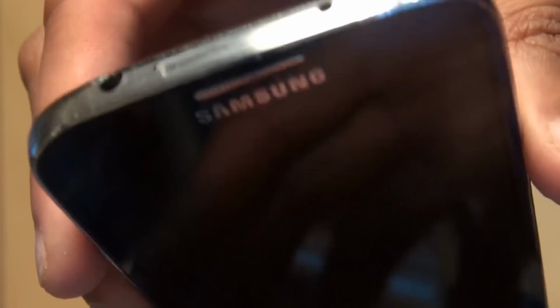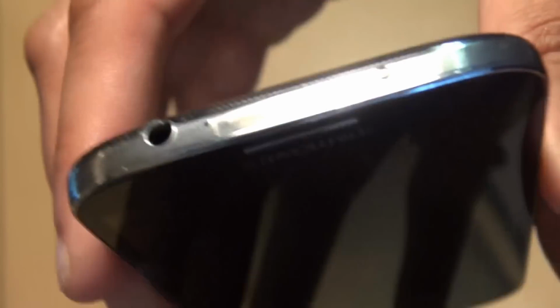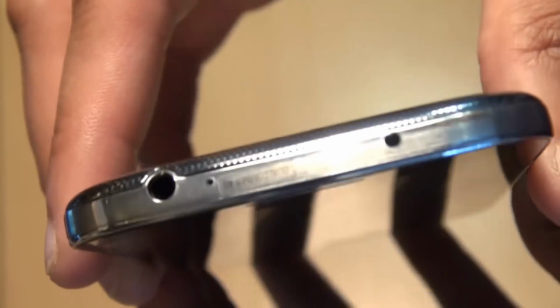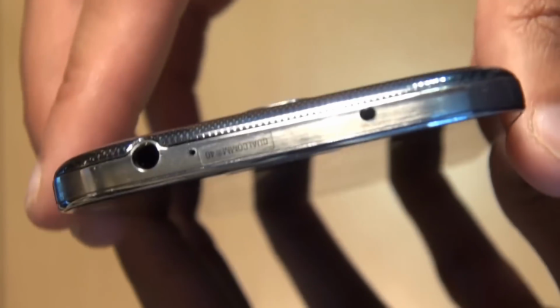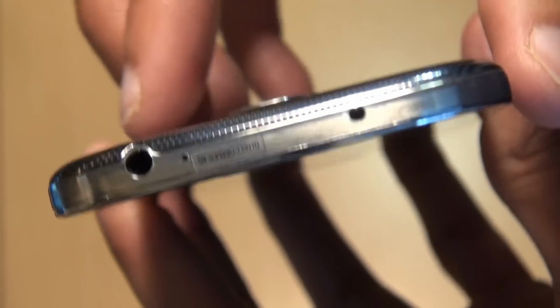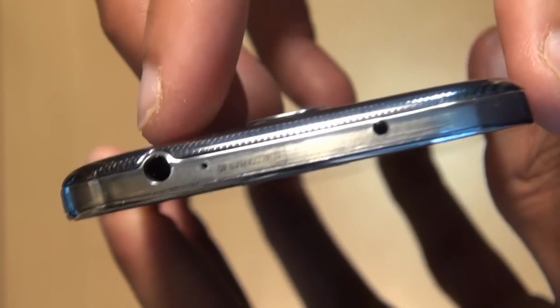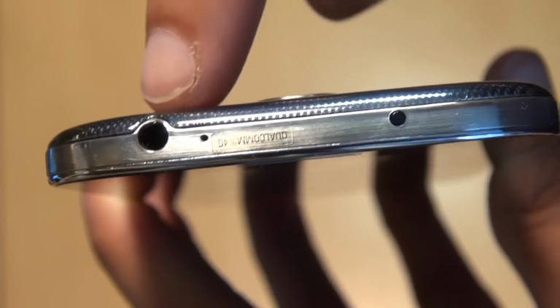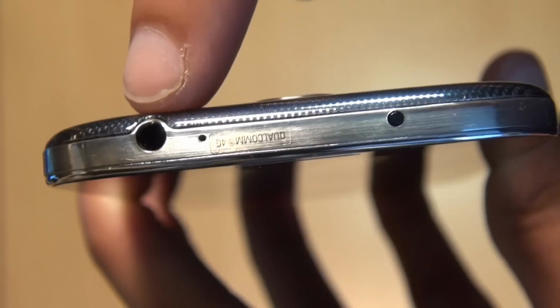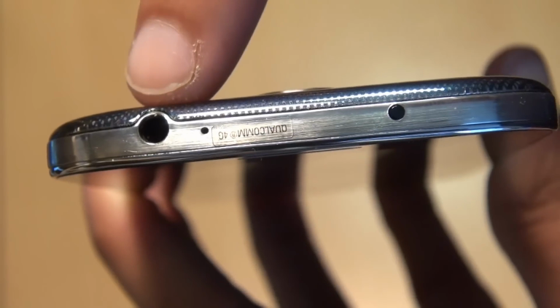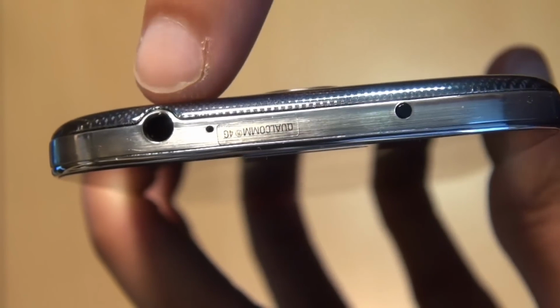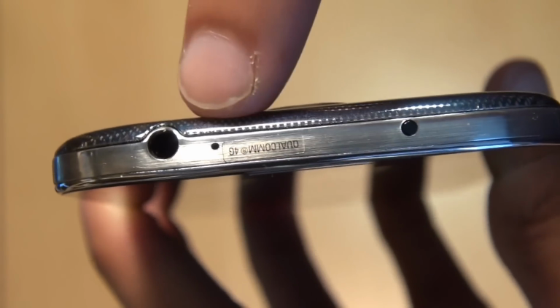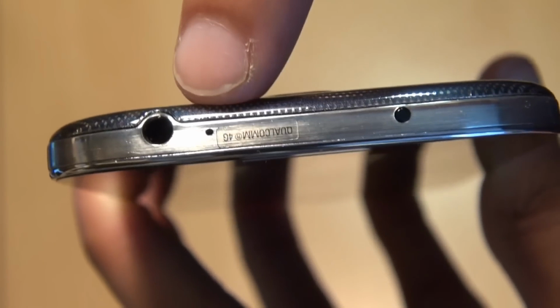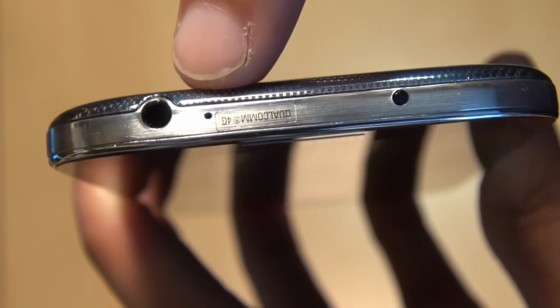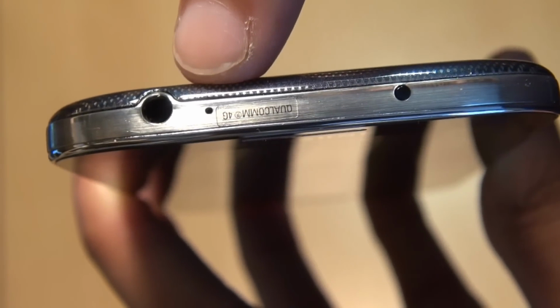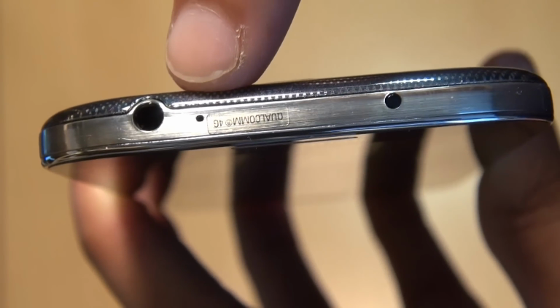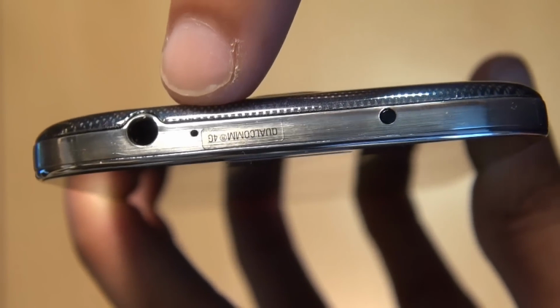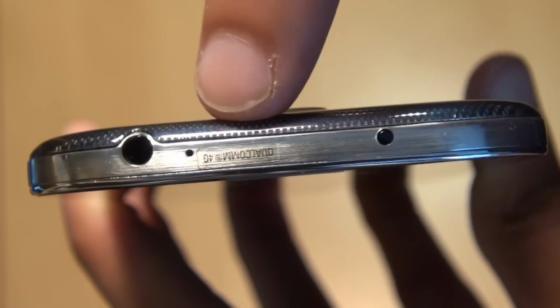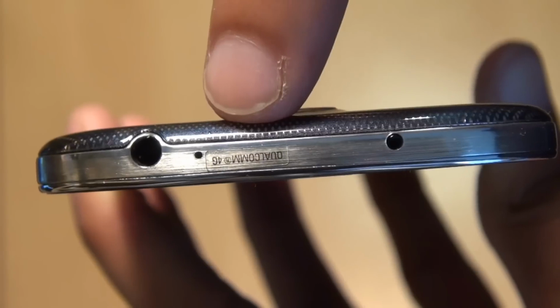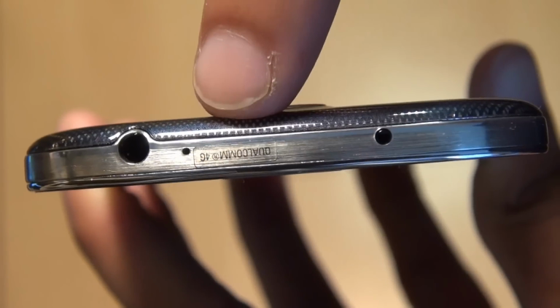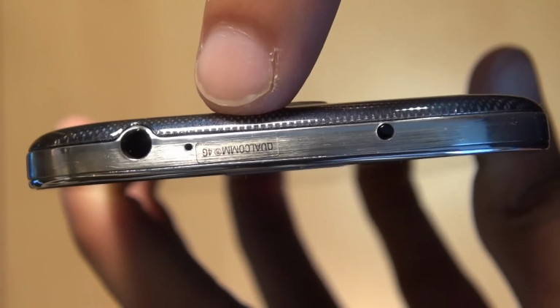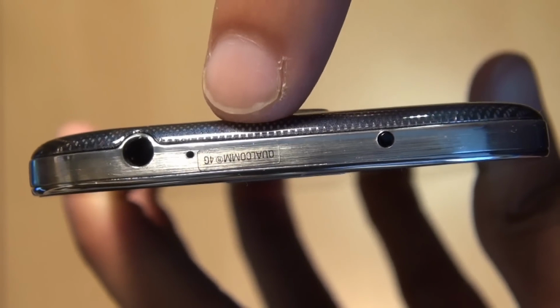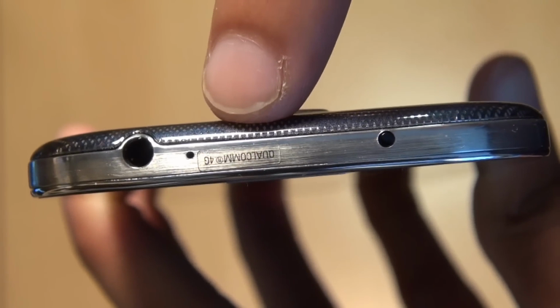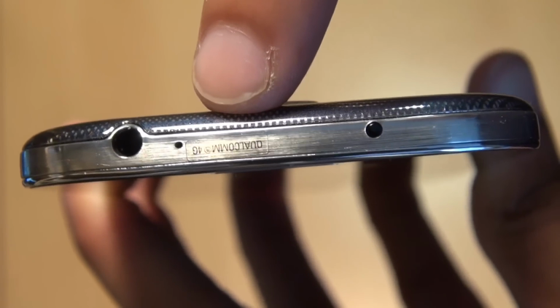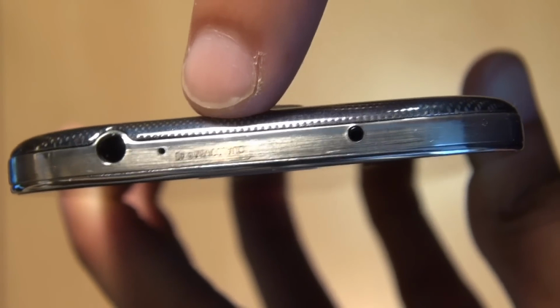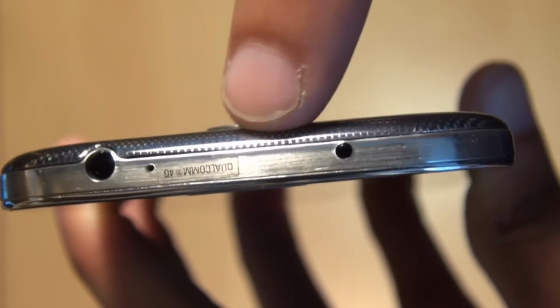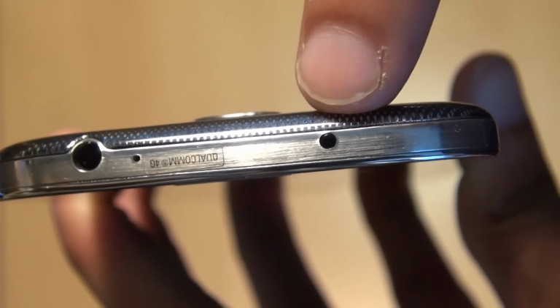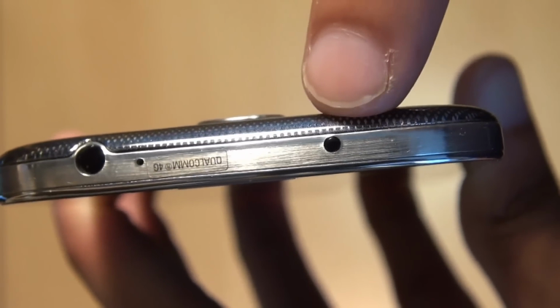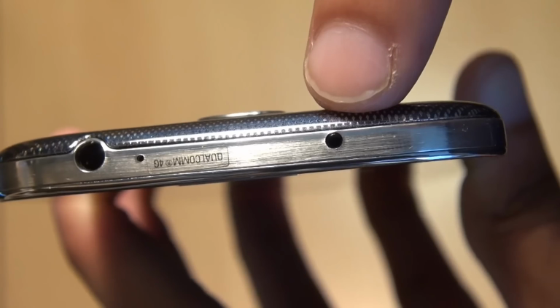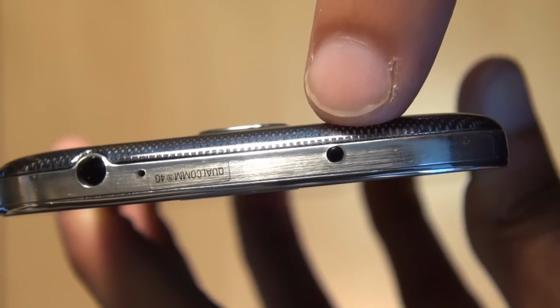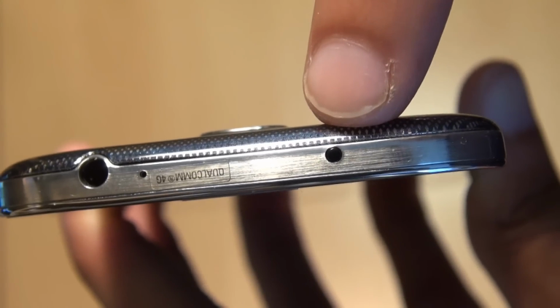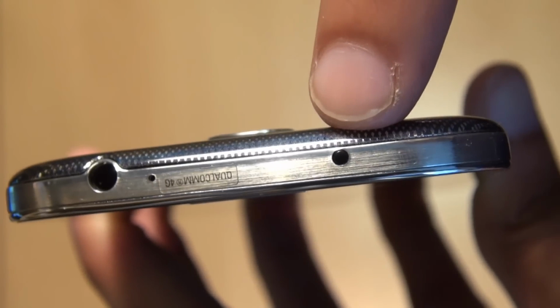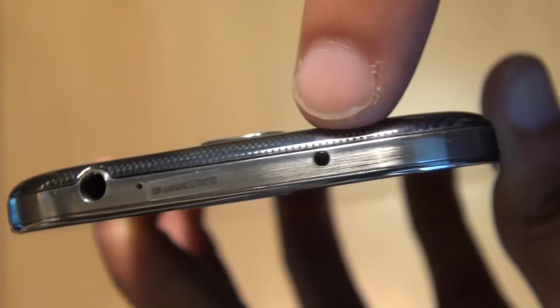Moving the device around, you should be able to see the 3.5mm audio jack. You've got the secondary noise-cancelling microphone, and you can see I've left a sticker on there which says Qualcomm 4G, and here you have the infrared LED sensor as well.